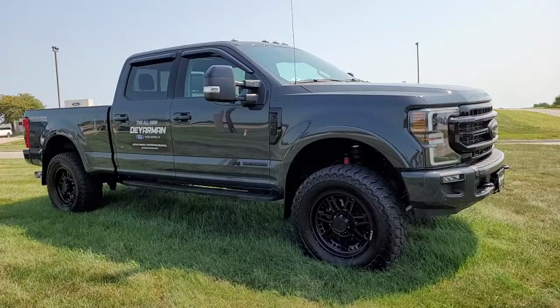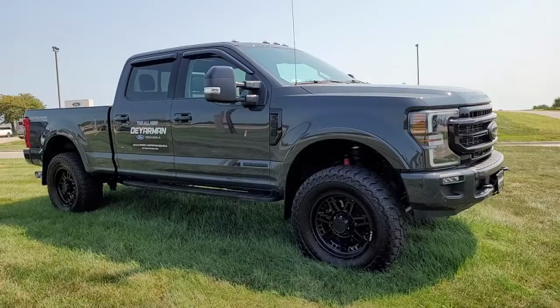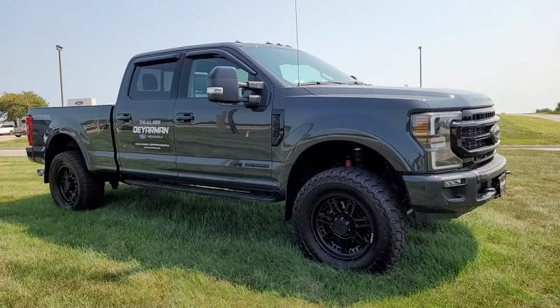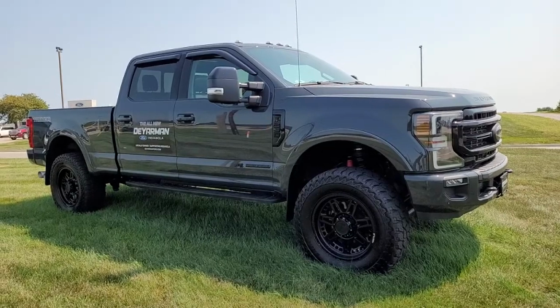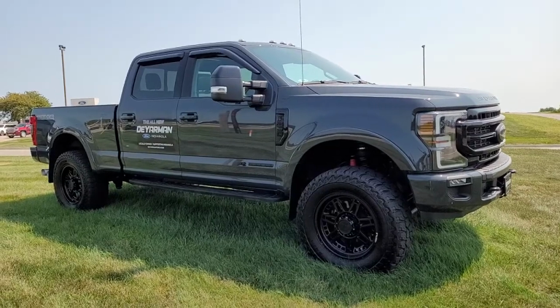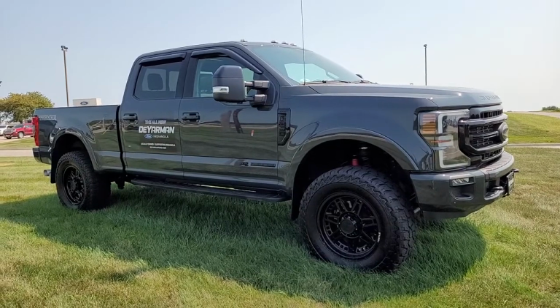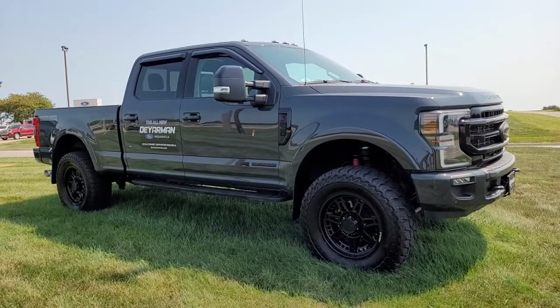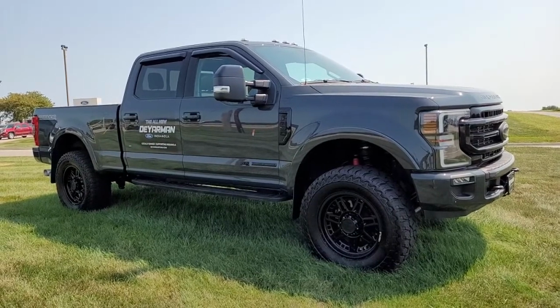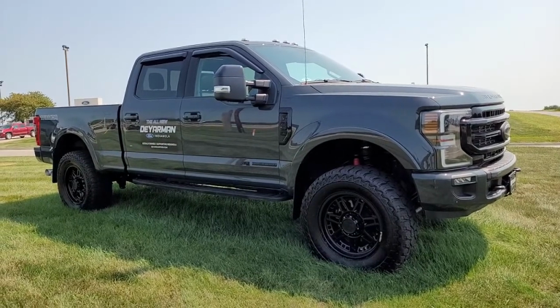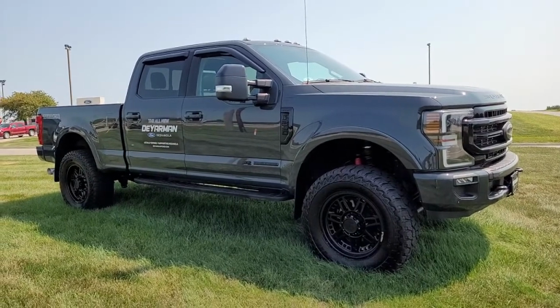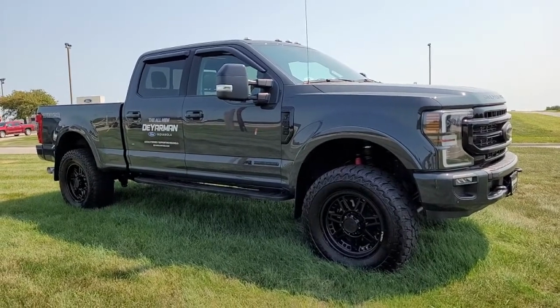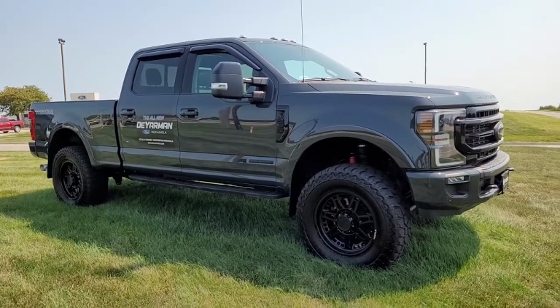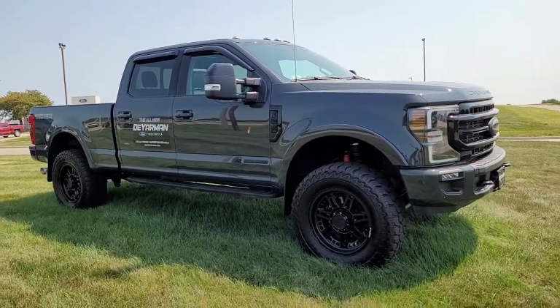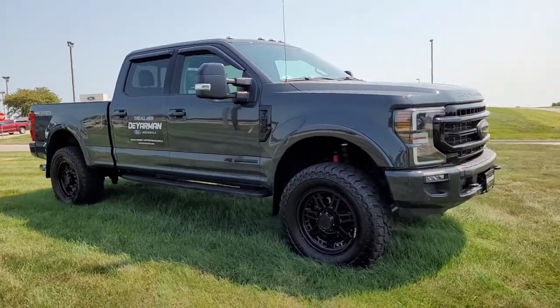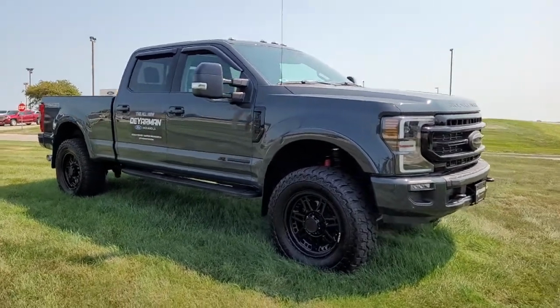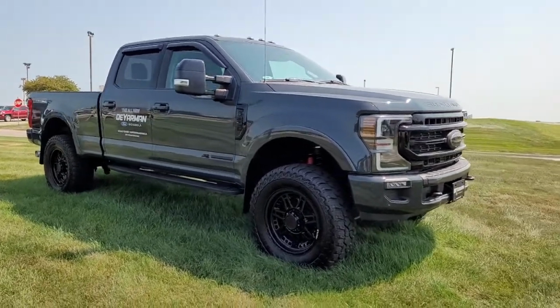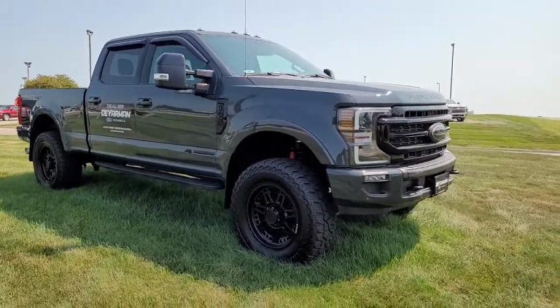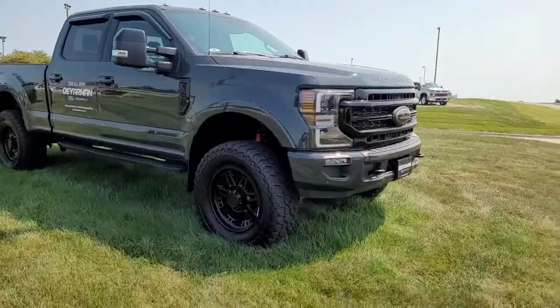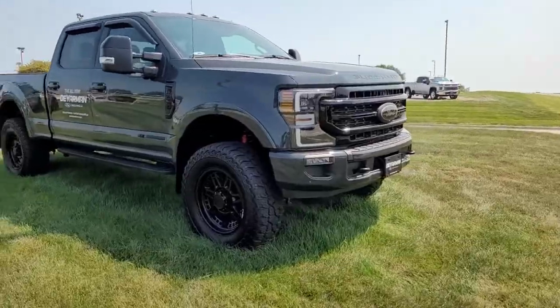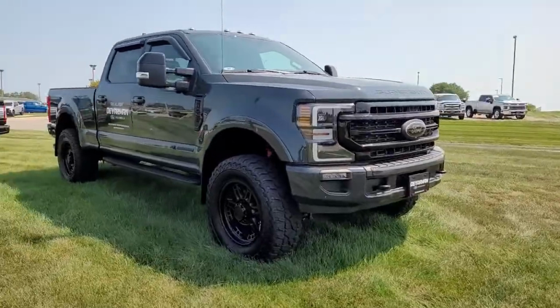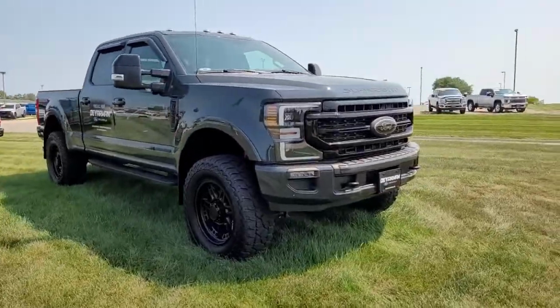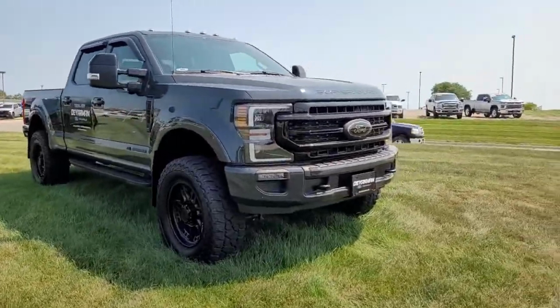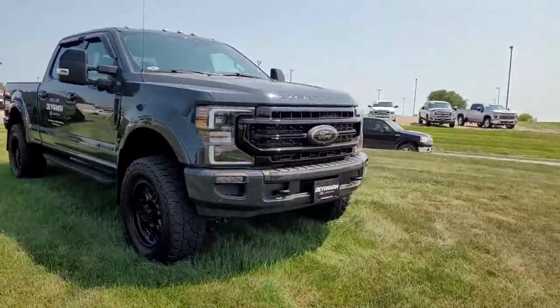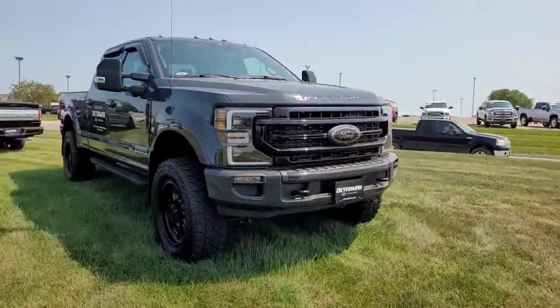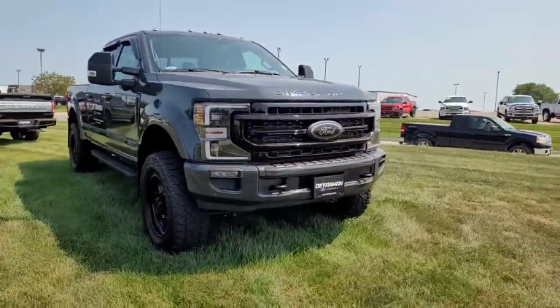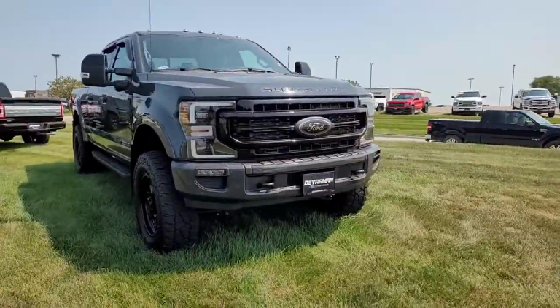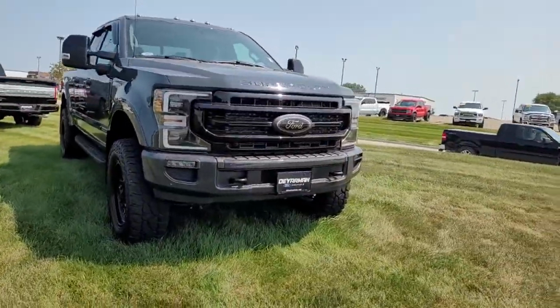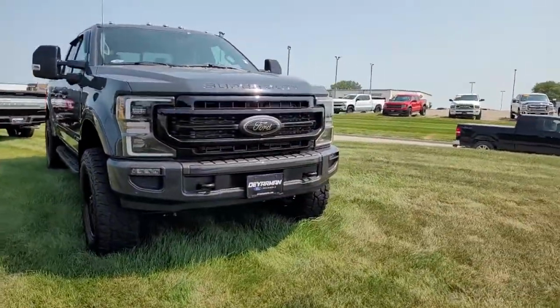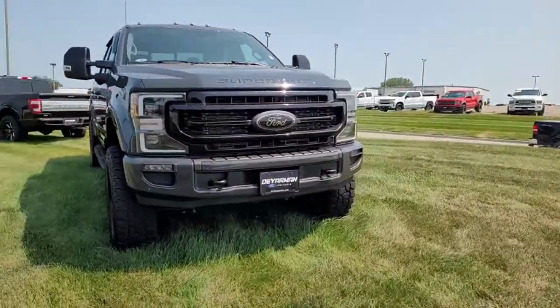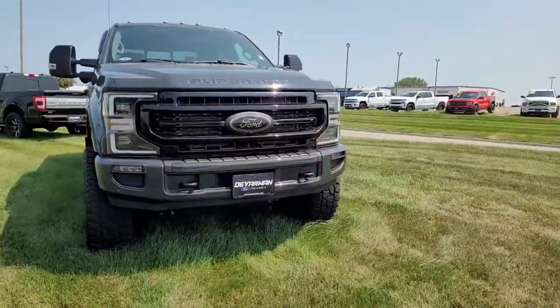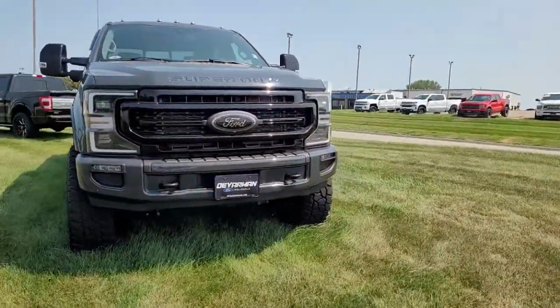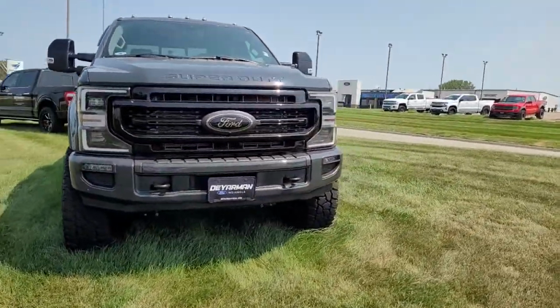Get into a car with value. 2021 Ford F-250. This vehicle is an outstanding buy with fewer than 10,000 miles on the odometer.